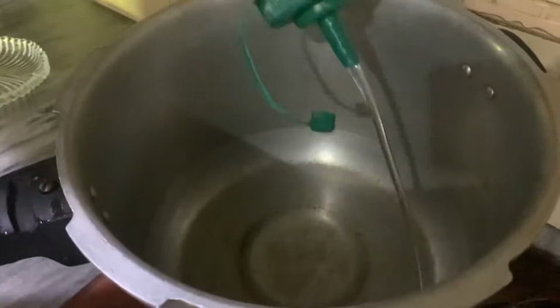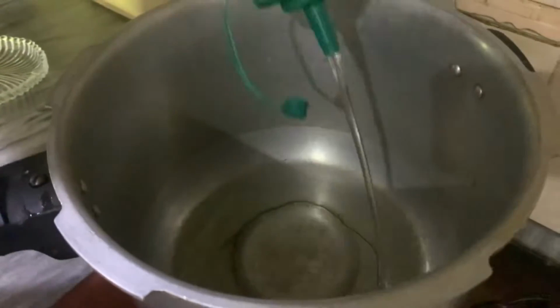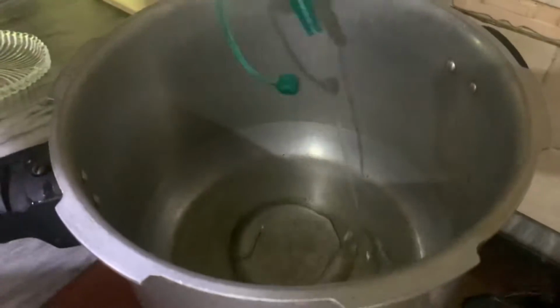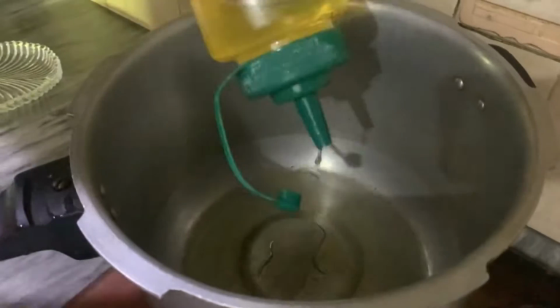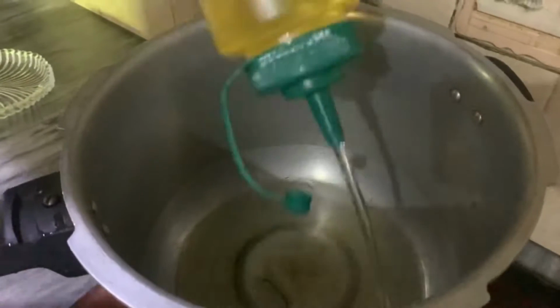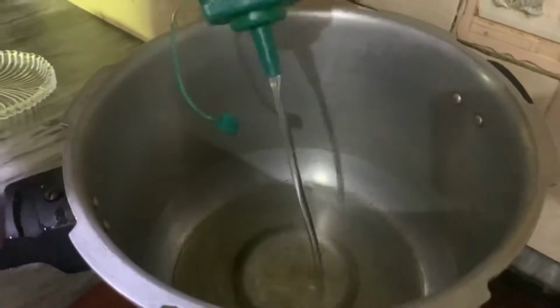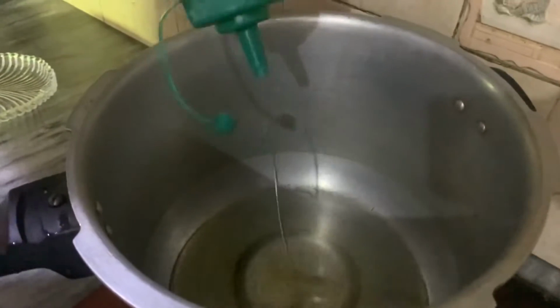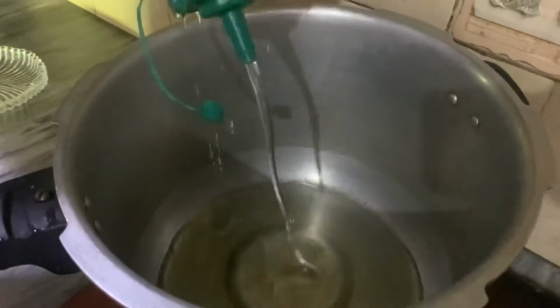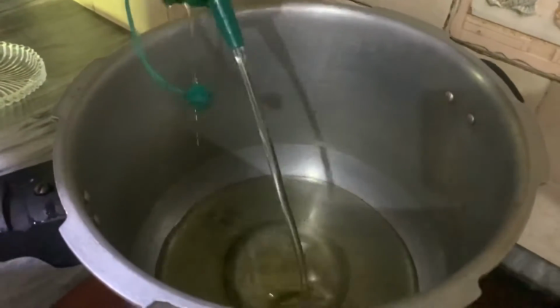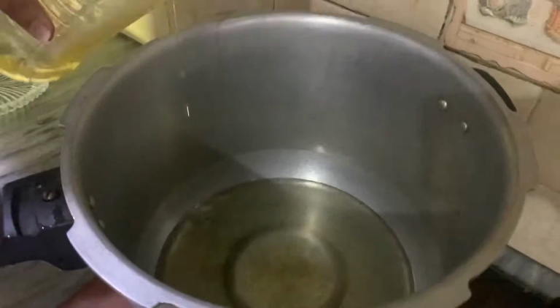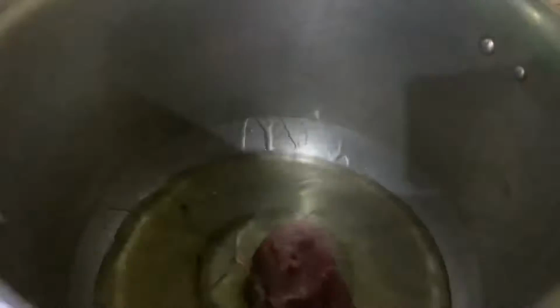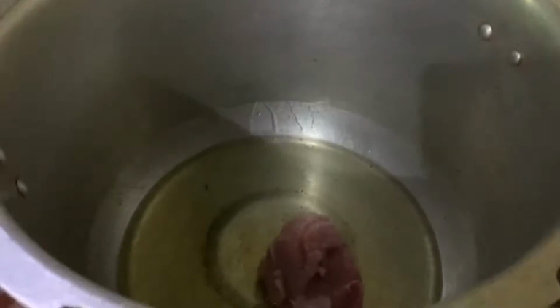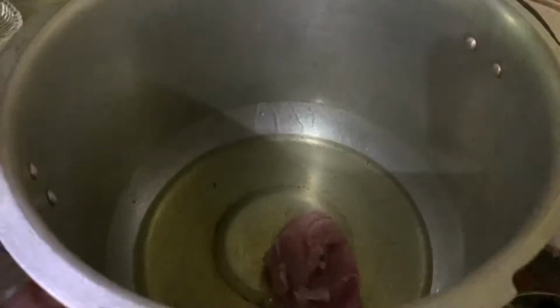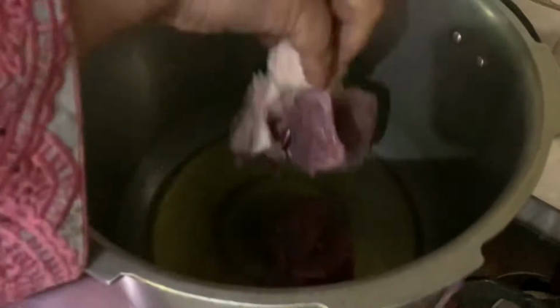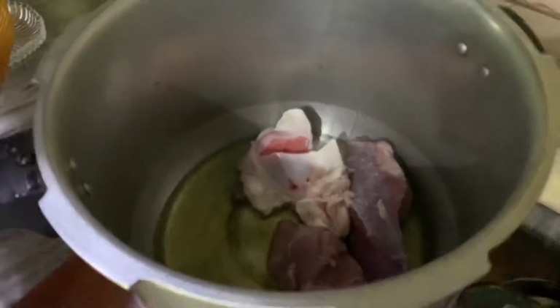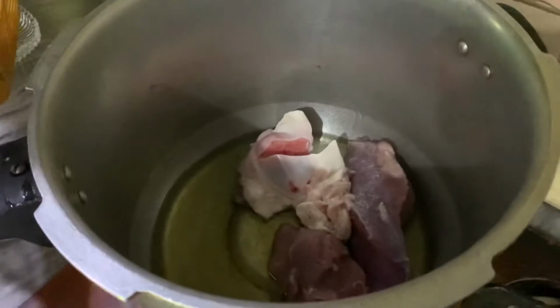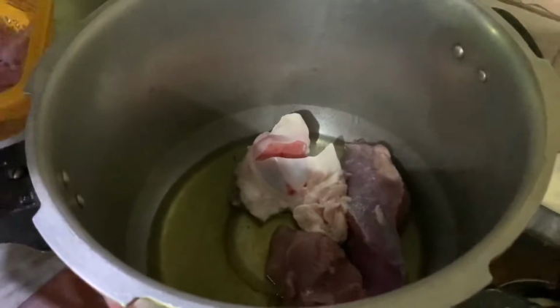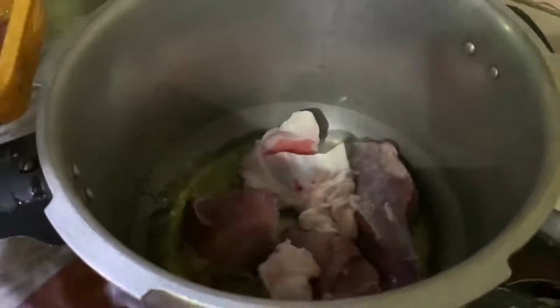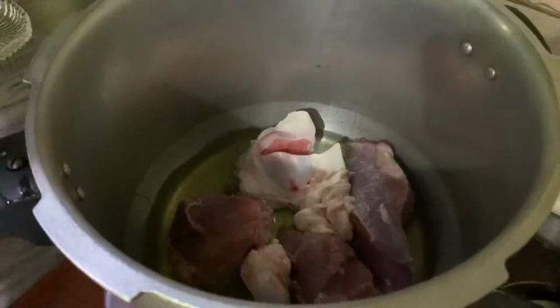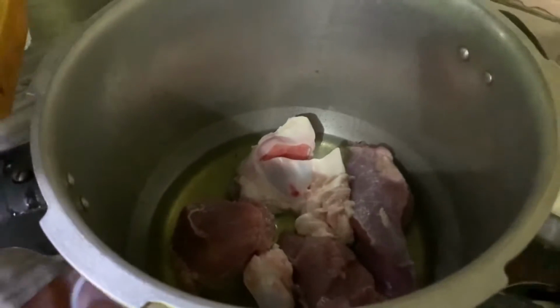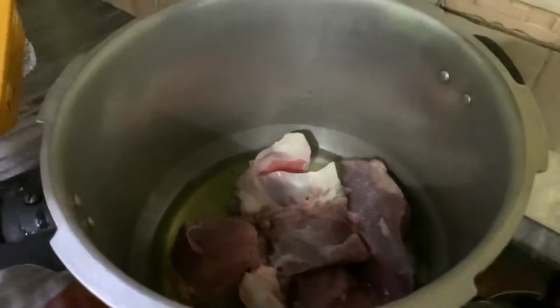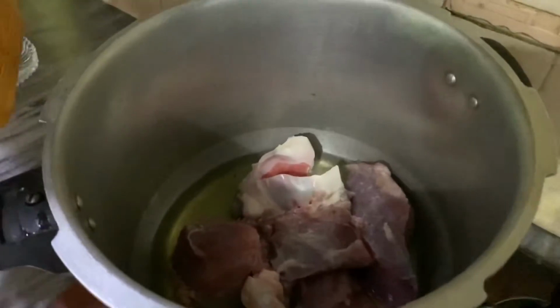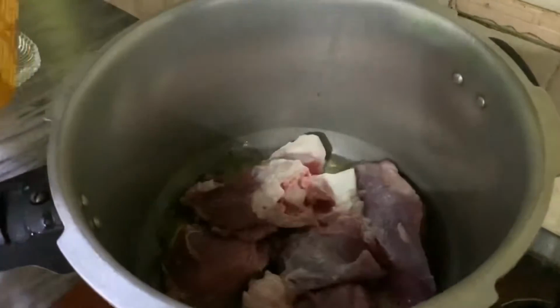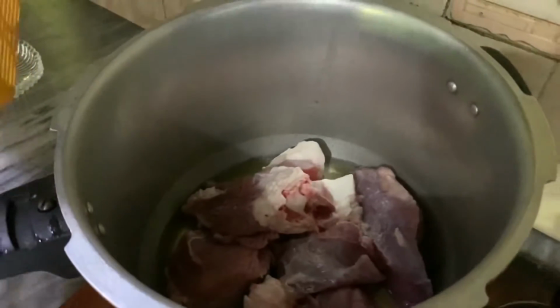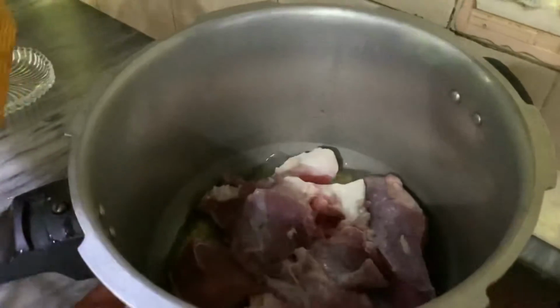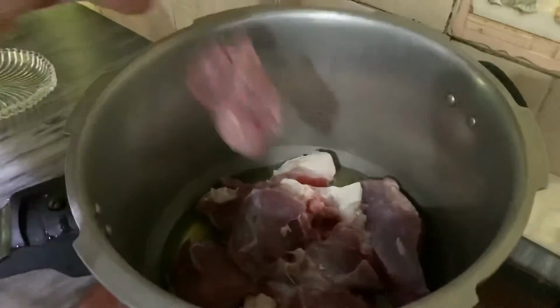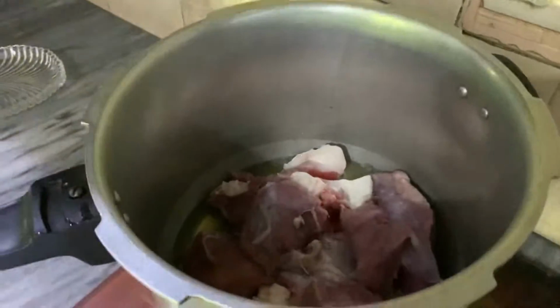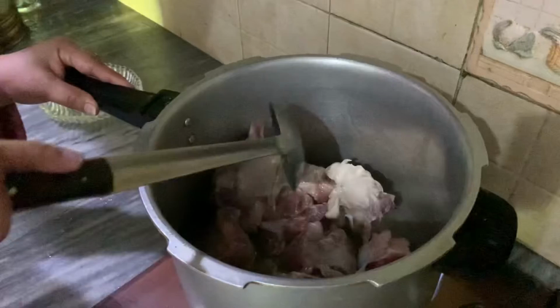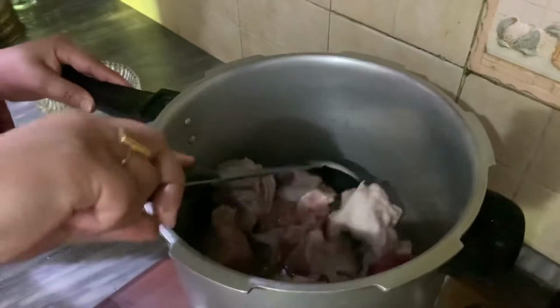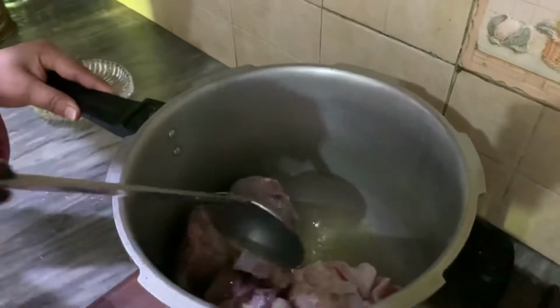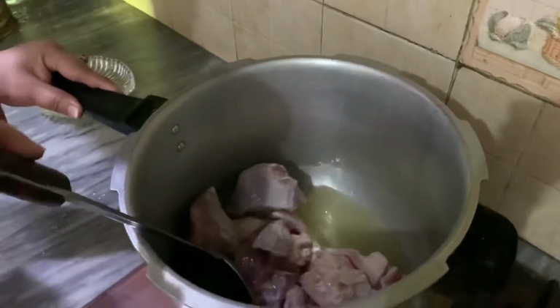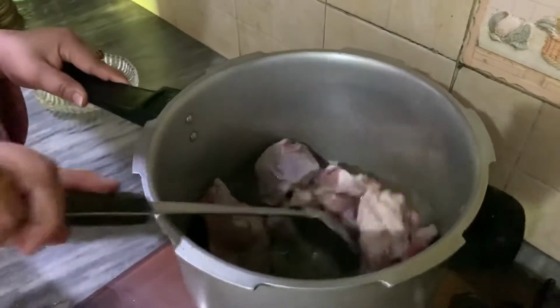Then add 1 cup of oil in a pressure cooker. Add 2 kg of beef — it will be a little warm, so we add all the beef and fry it well.